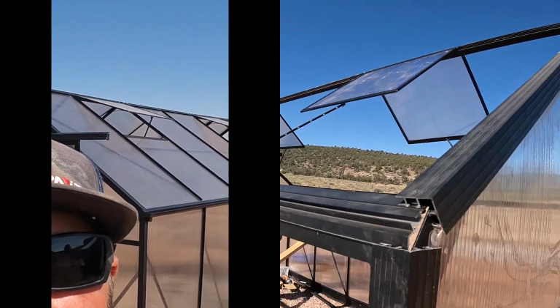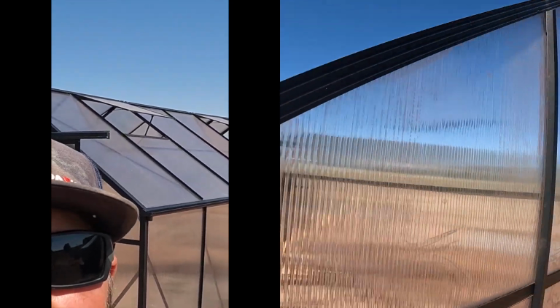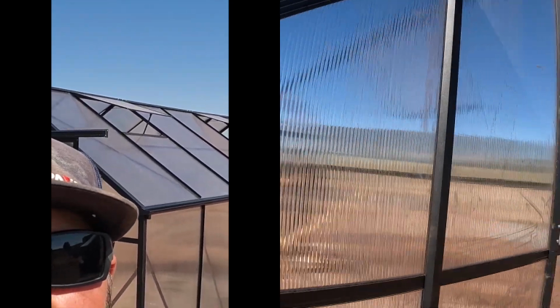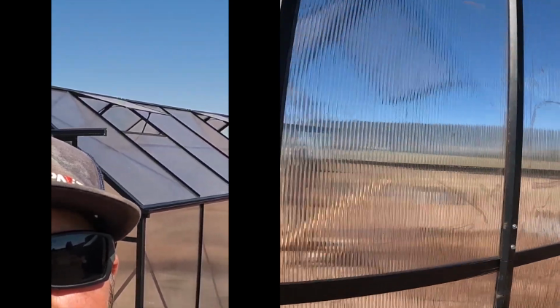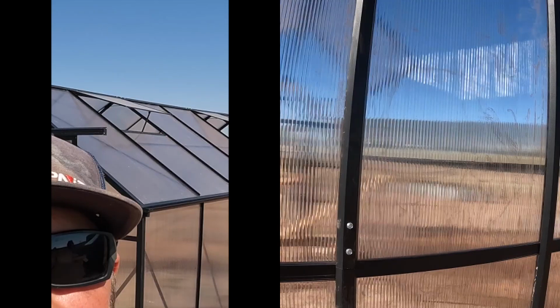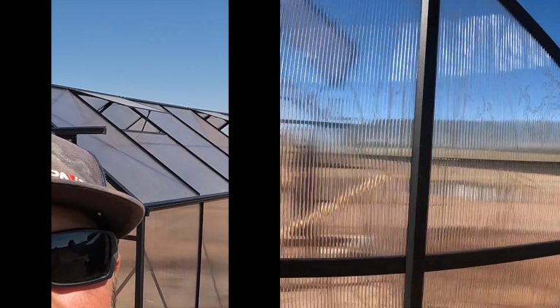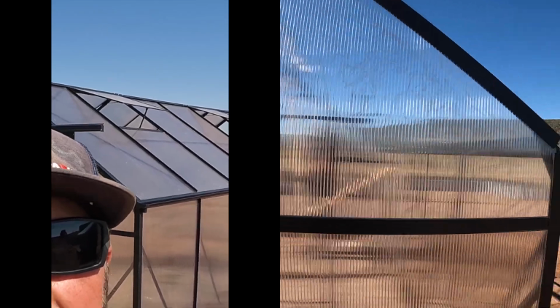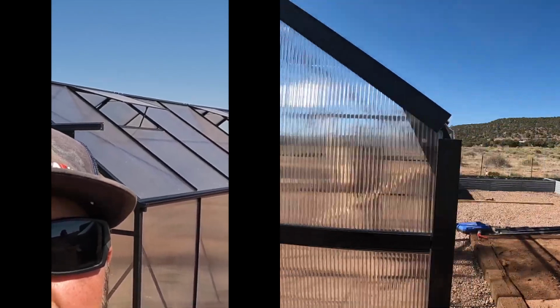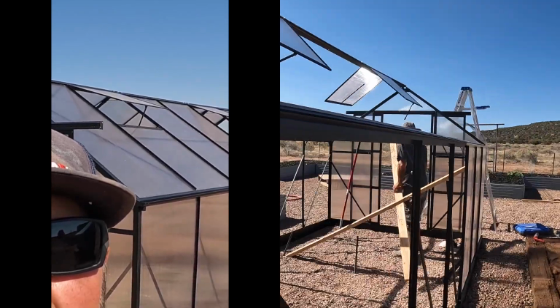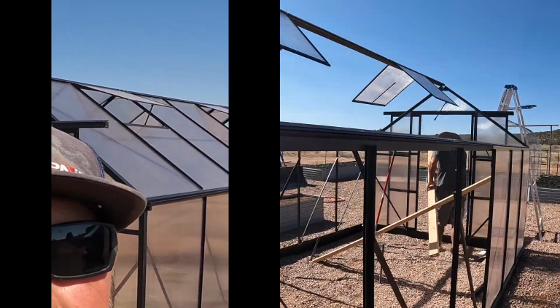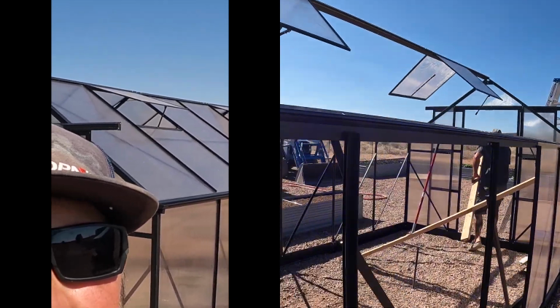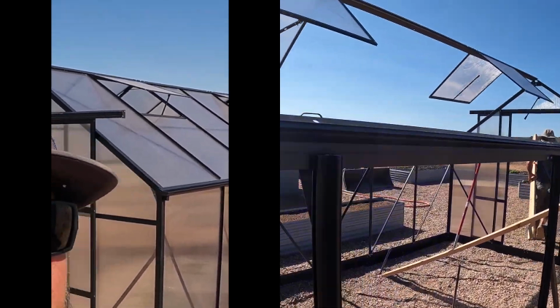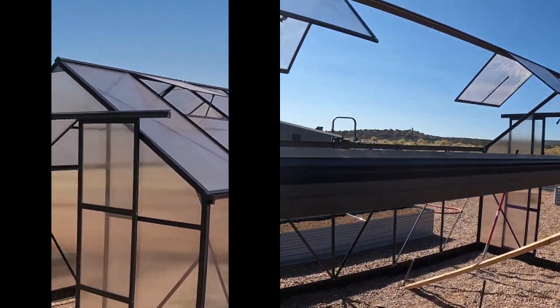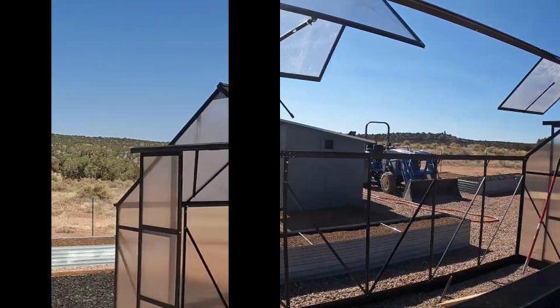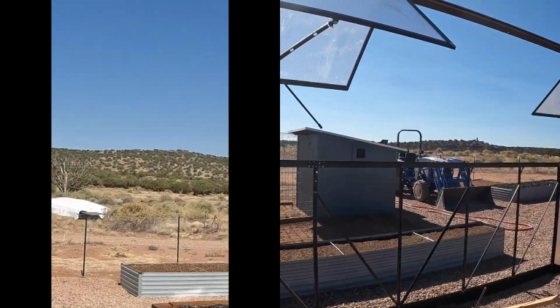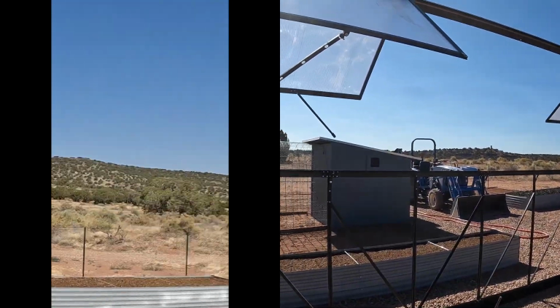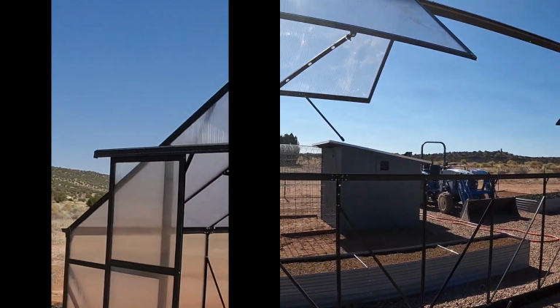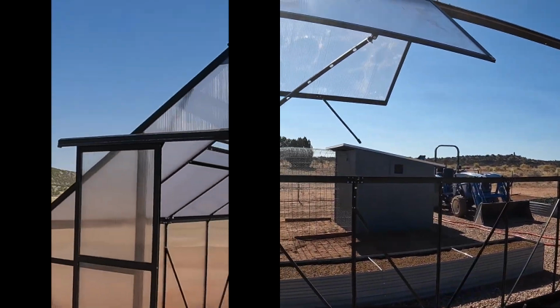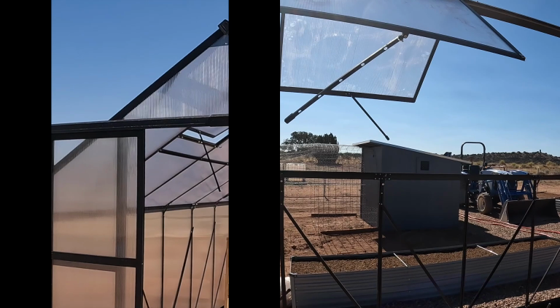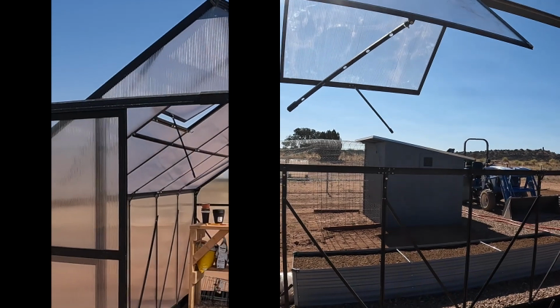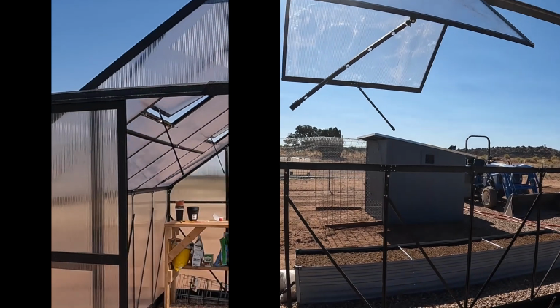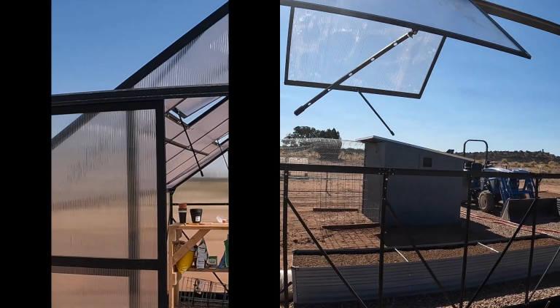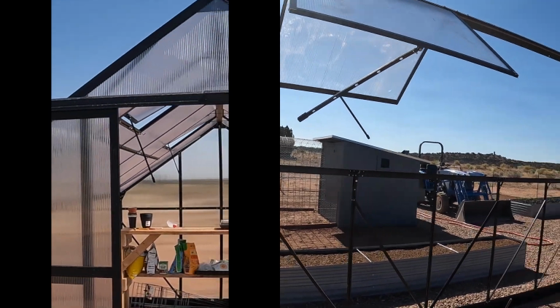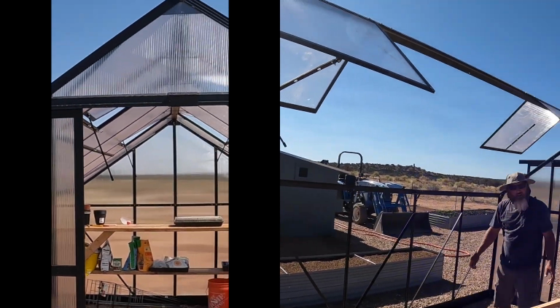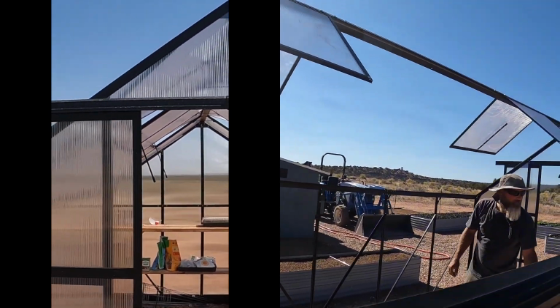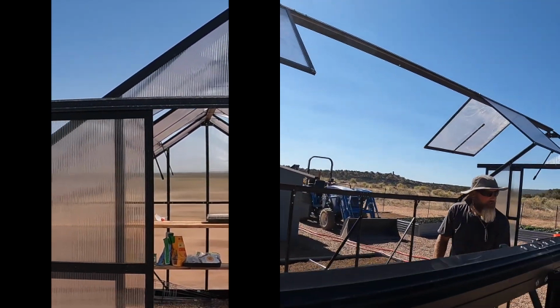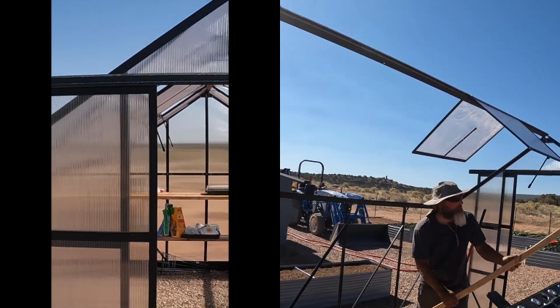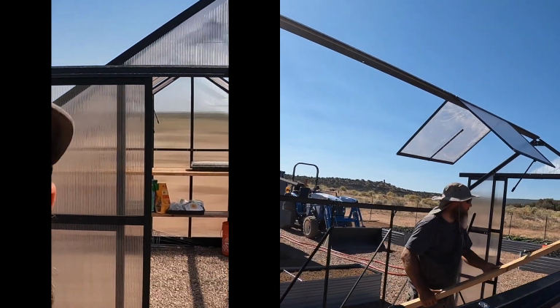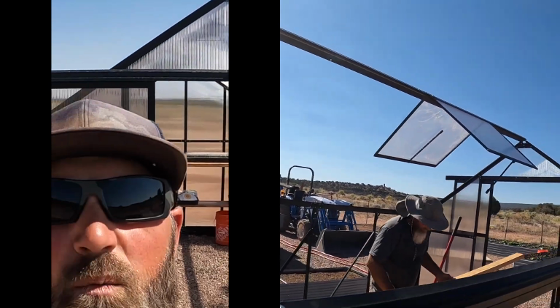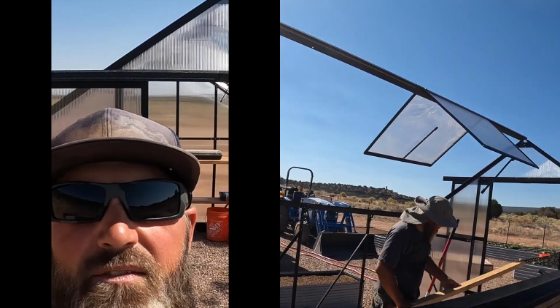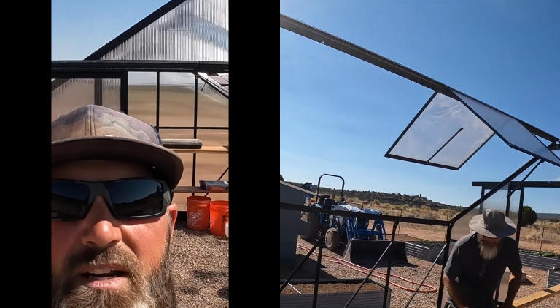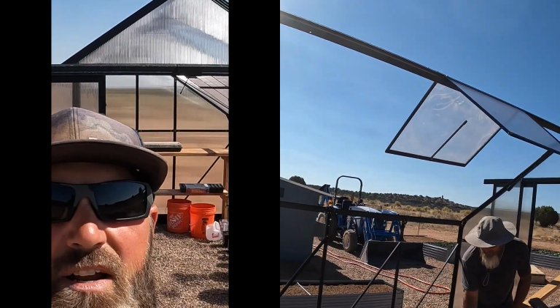I do like the venting — the venting seems to work well. We bought this because it had a high wind rating, and we live in a very windy area.